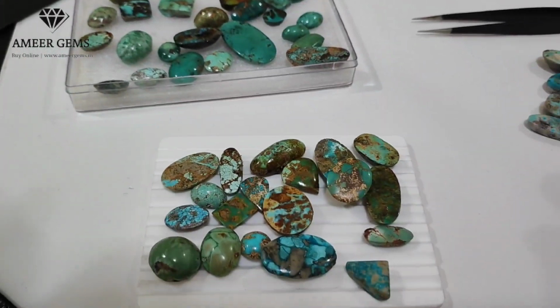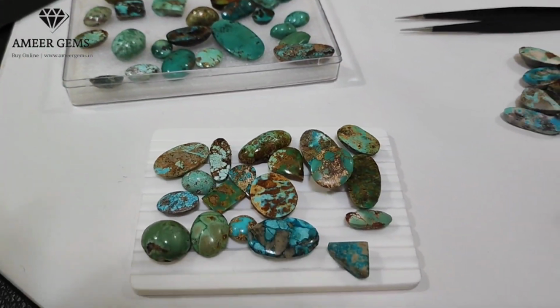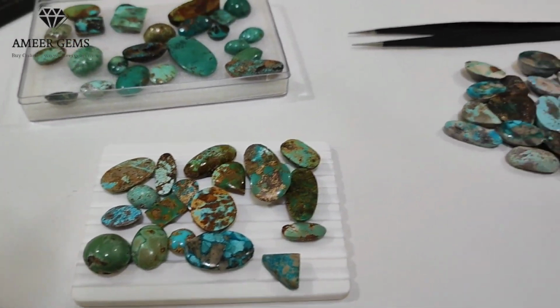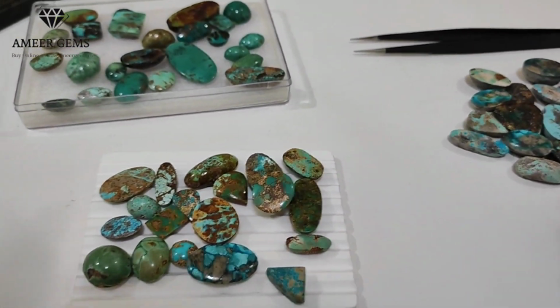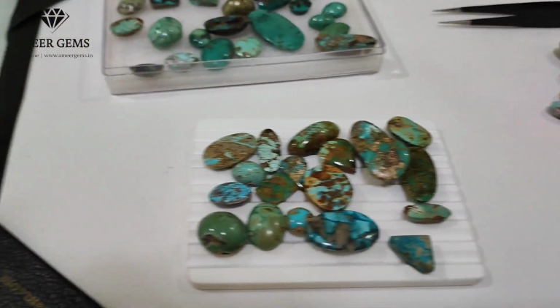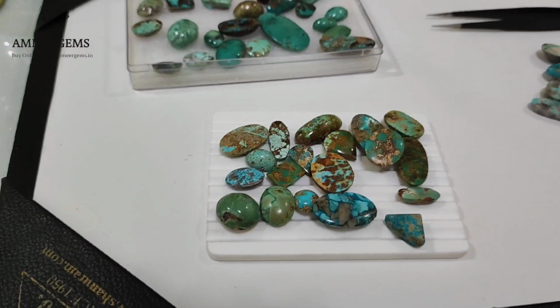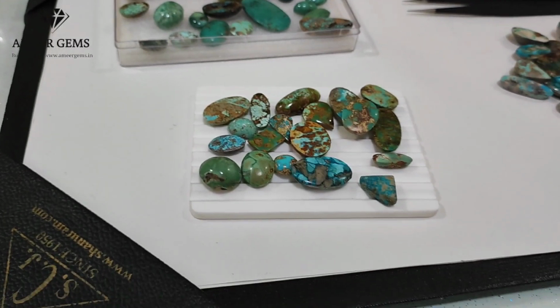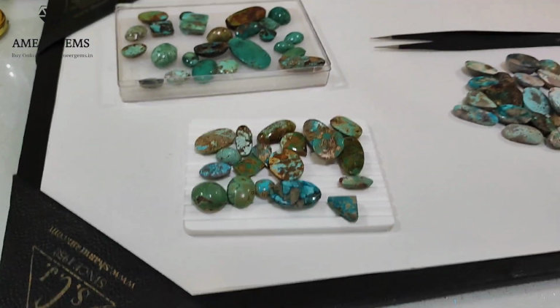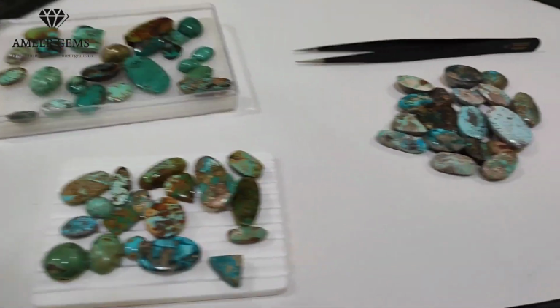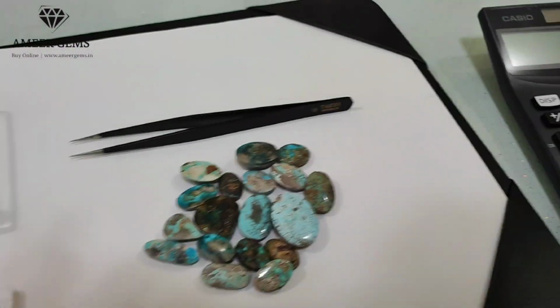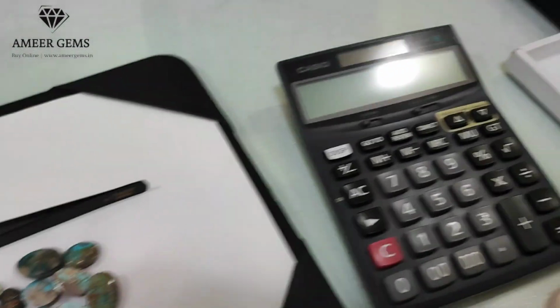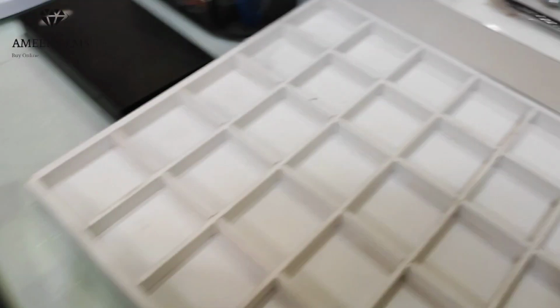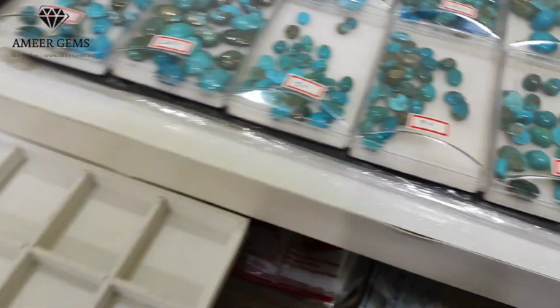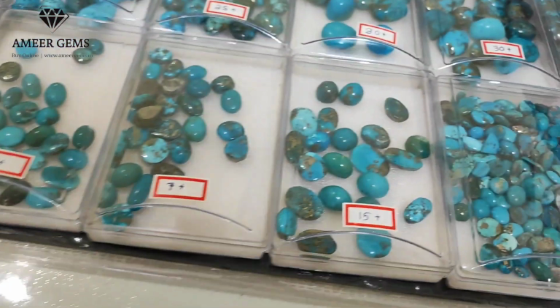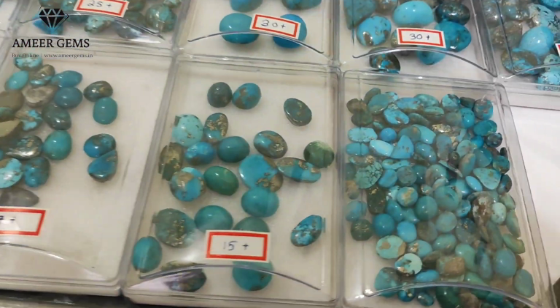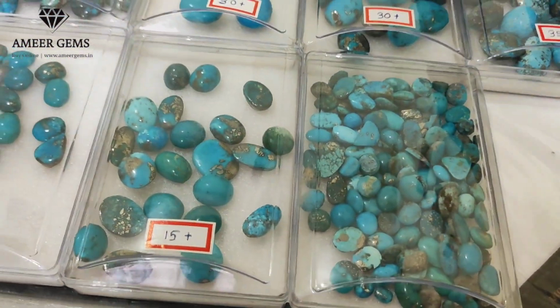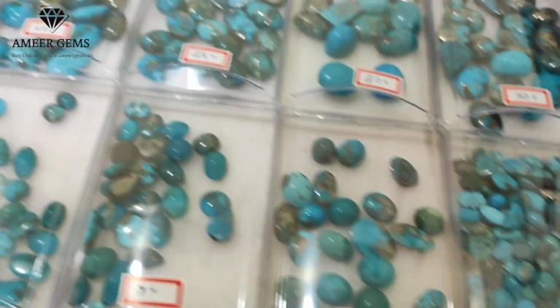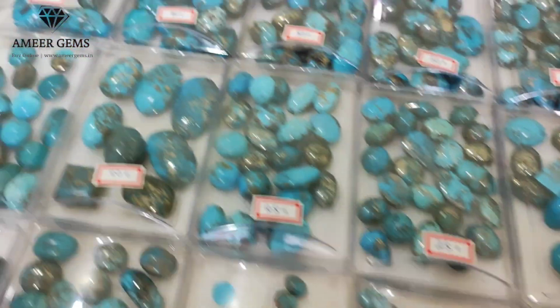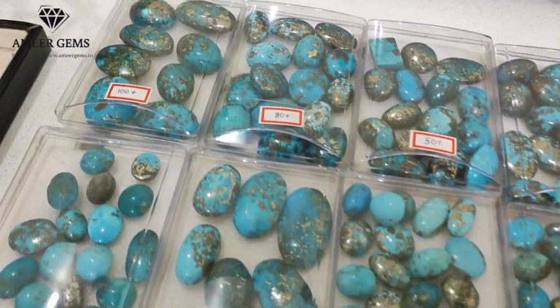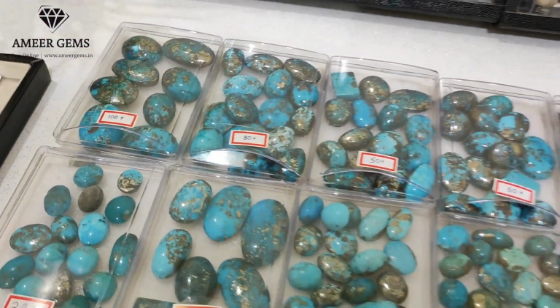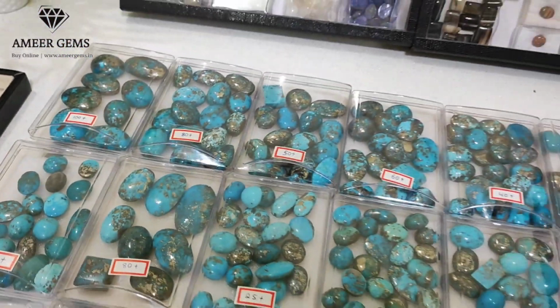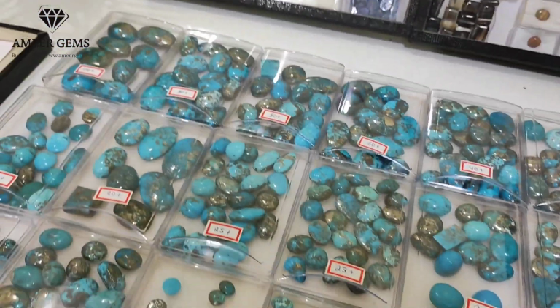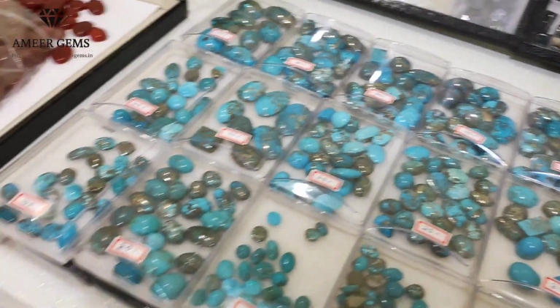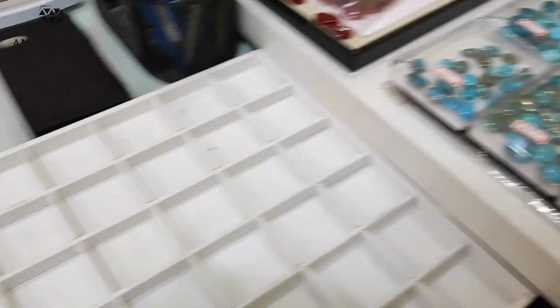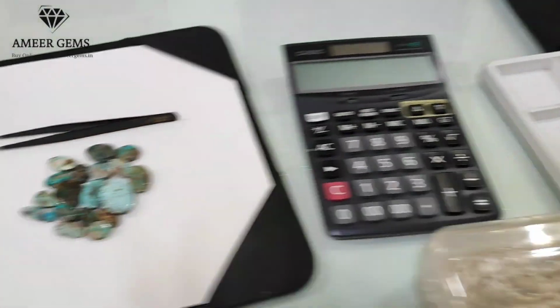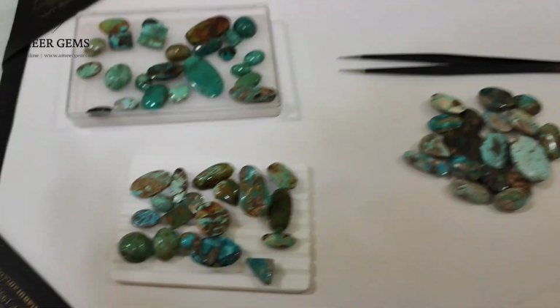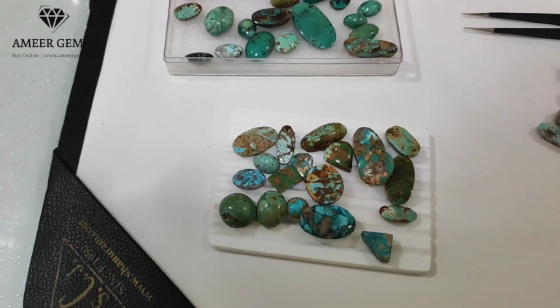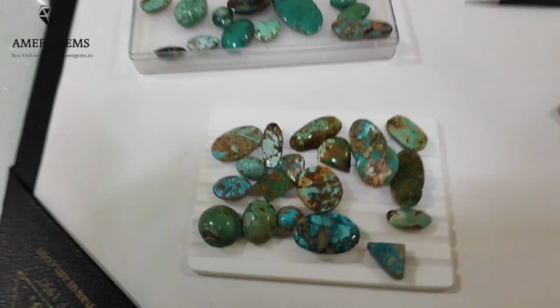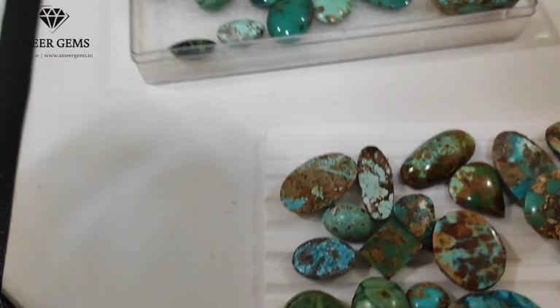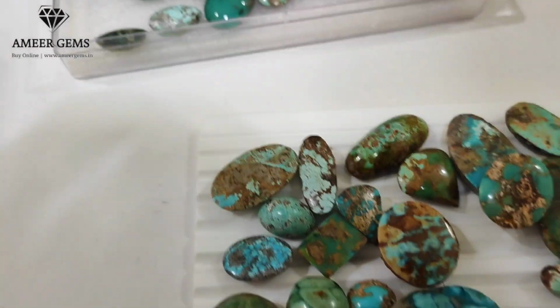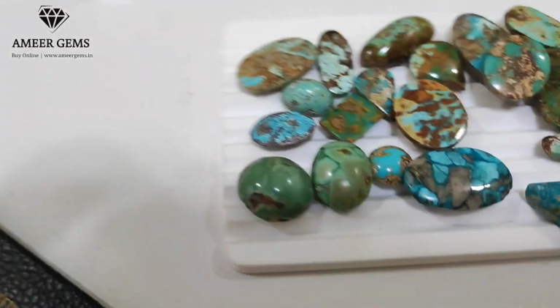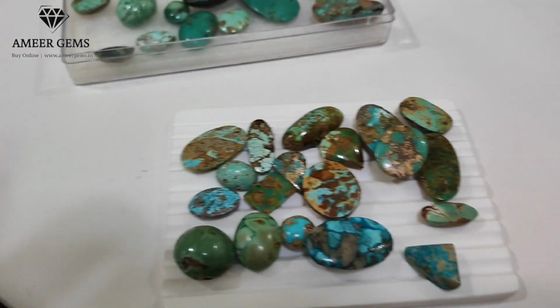This is Ameer from Ameer Gems. Basically, you all know that I am a wholesaler of Iranian ferroze. Many people have the question about these ferrozees — whether they are fake or real.